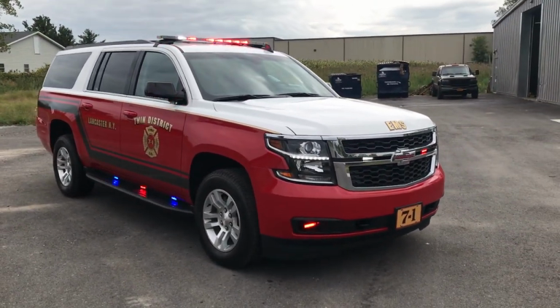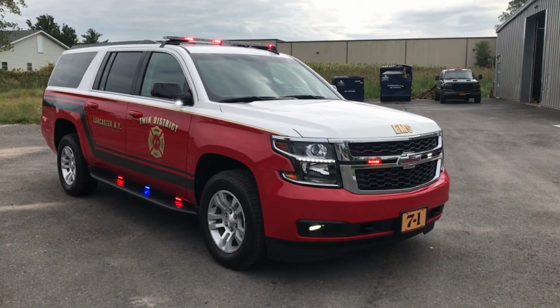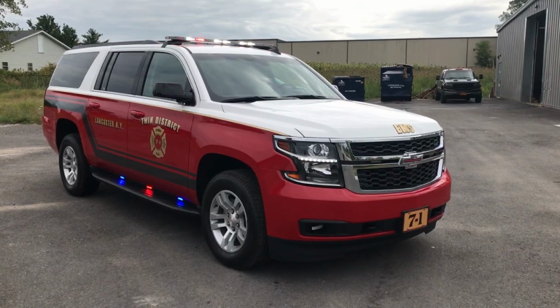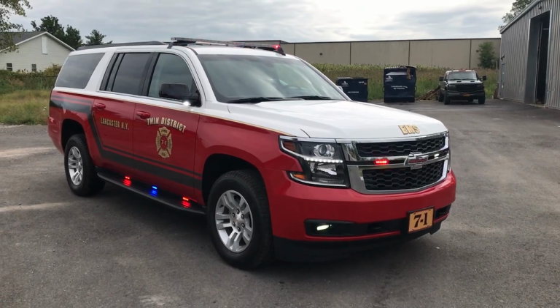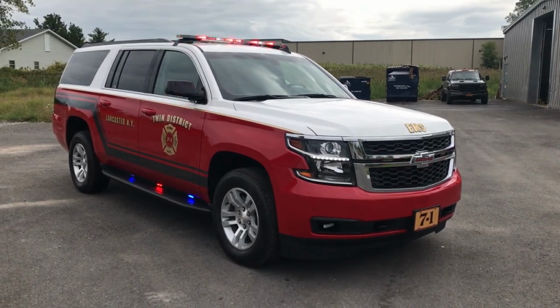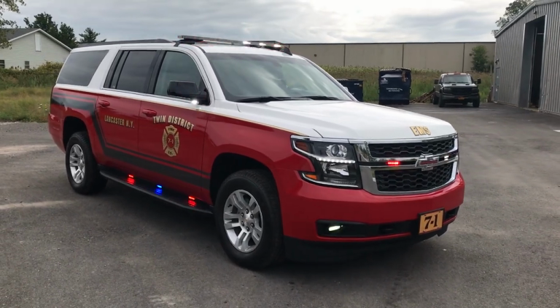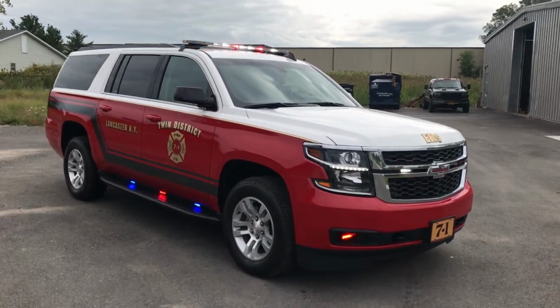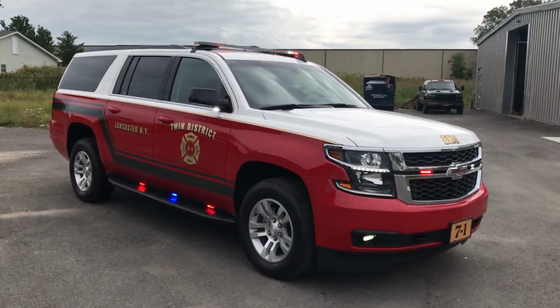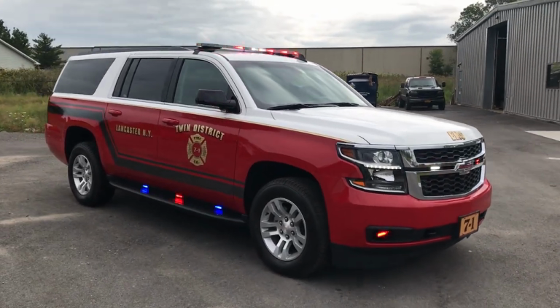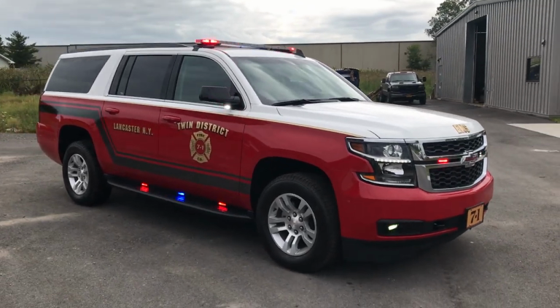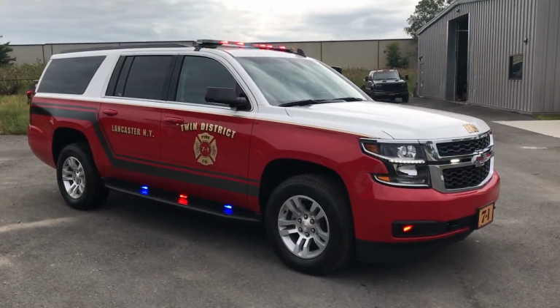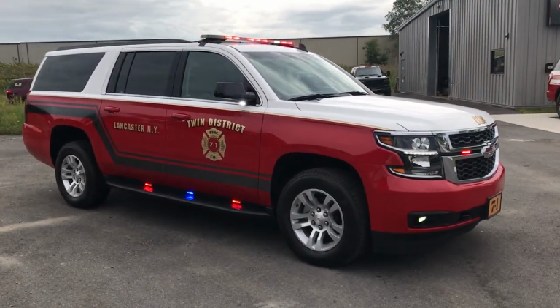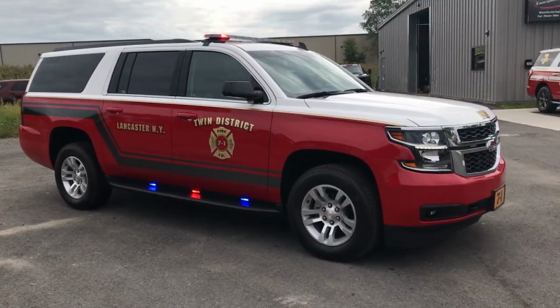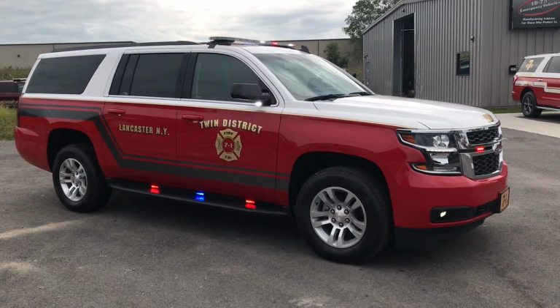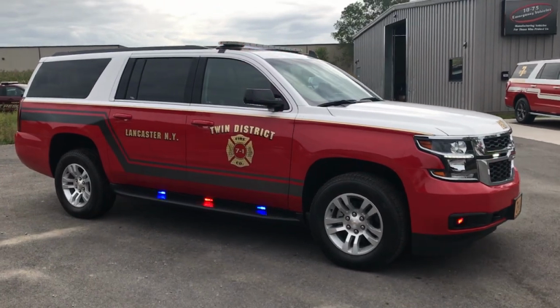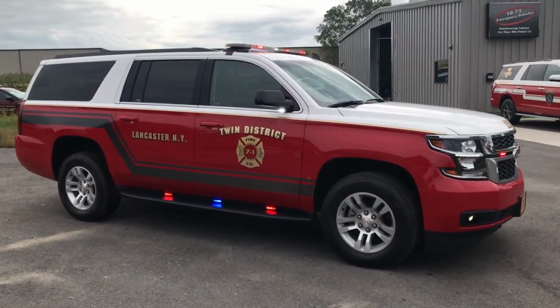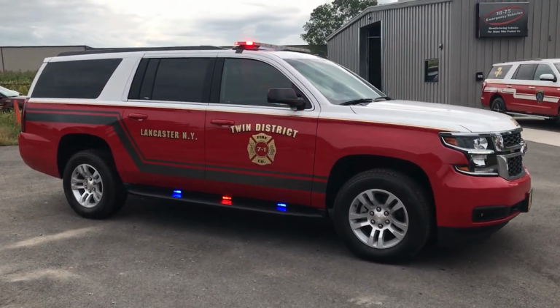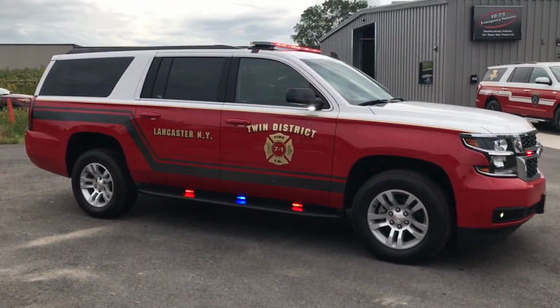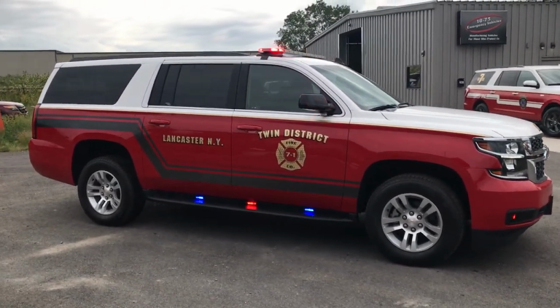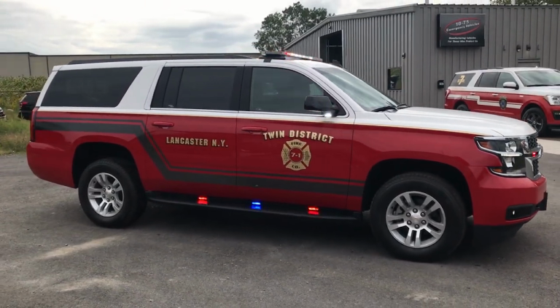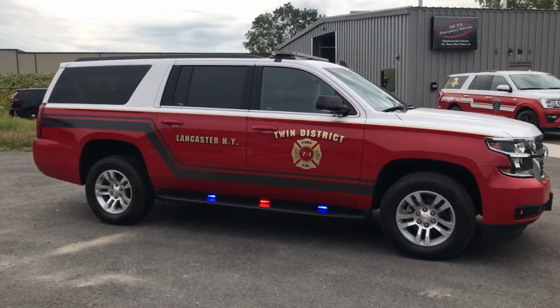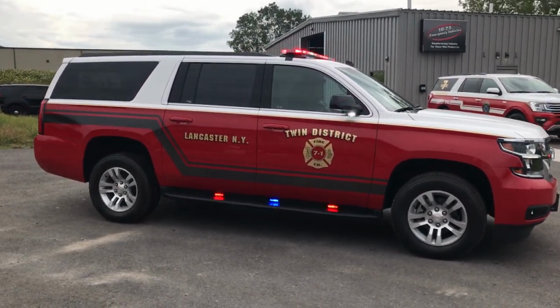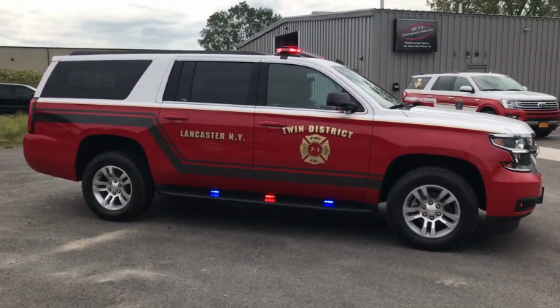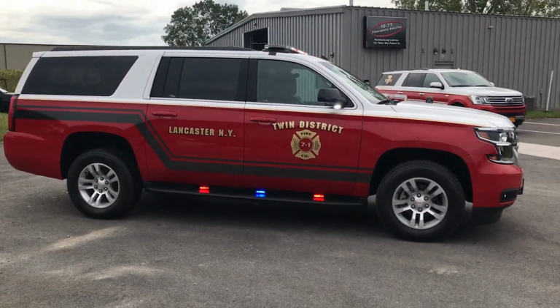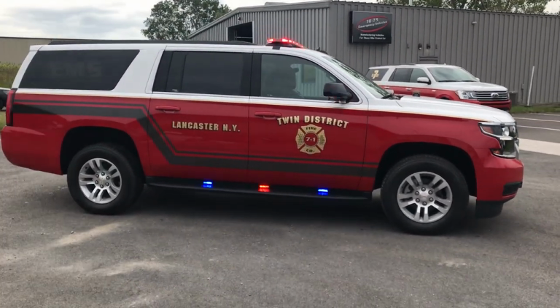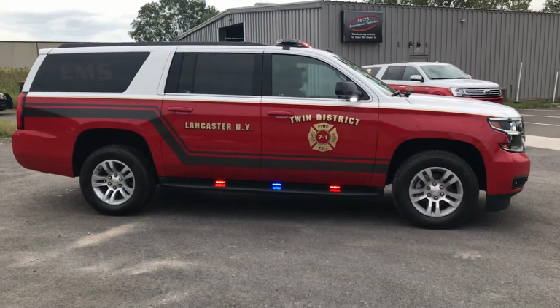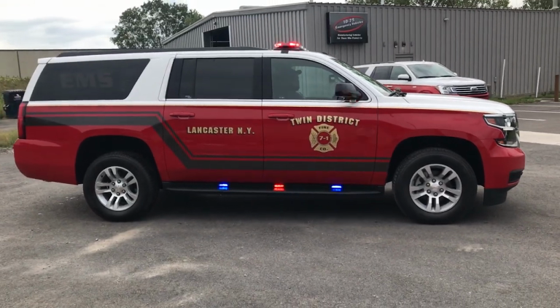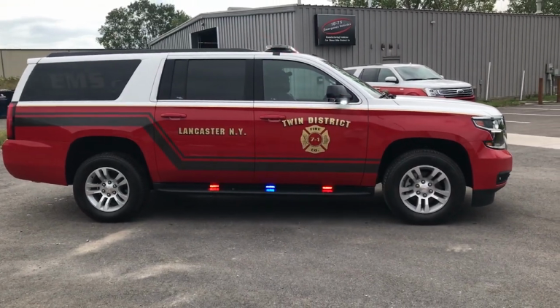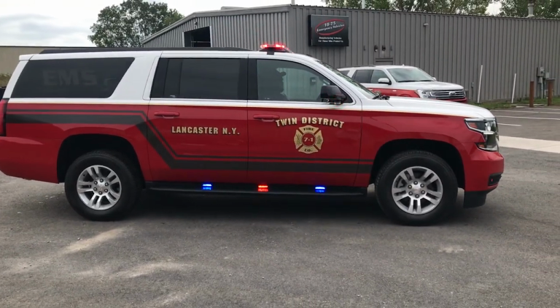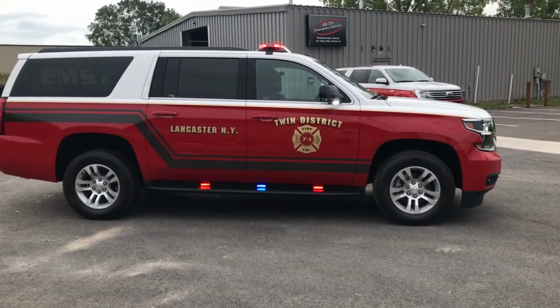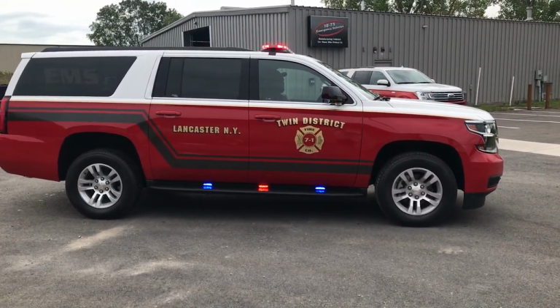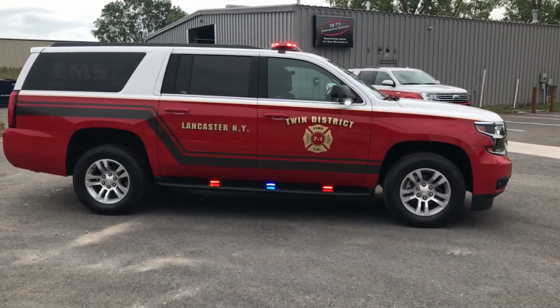Up top we have a SoundOff Signal 53-inch M-Power light bar in dual color. In the grille we have 4-inch SoundOff Signal M-Powers. The fog light area has SoundOff Signal M-Forces in dual color with the SoundOff Signal fog light replacement kit.